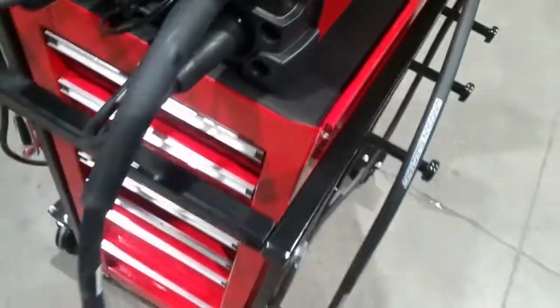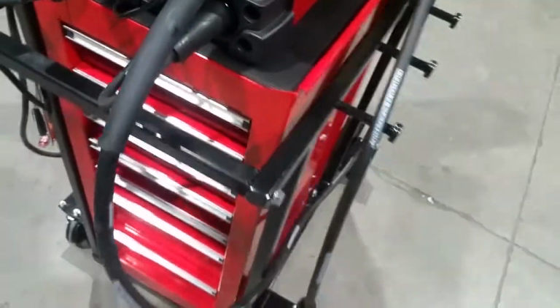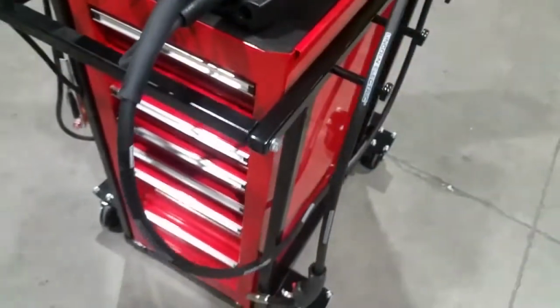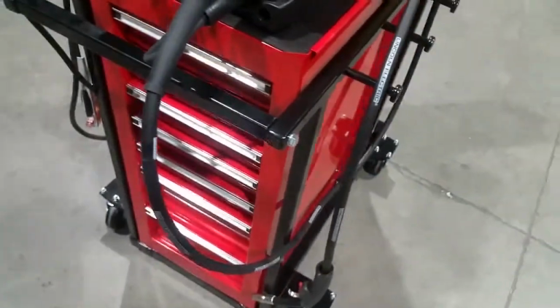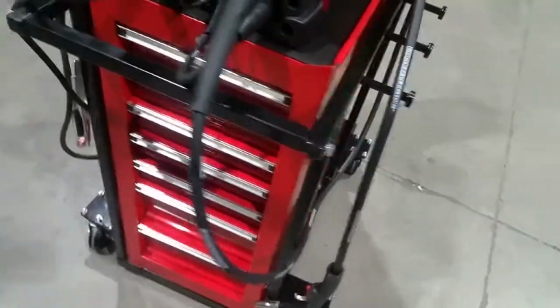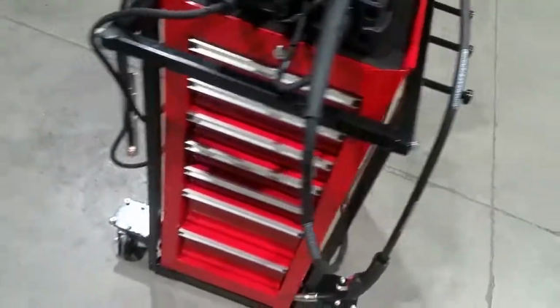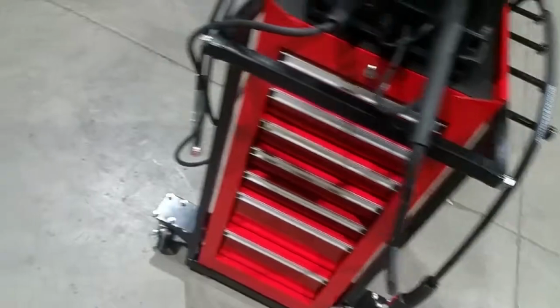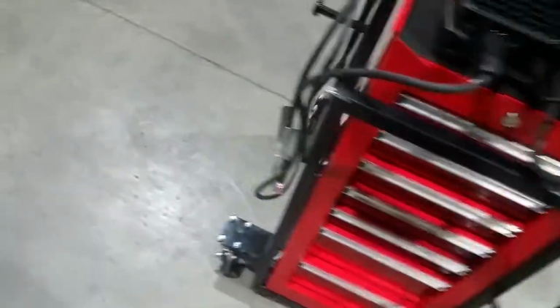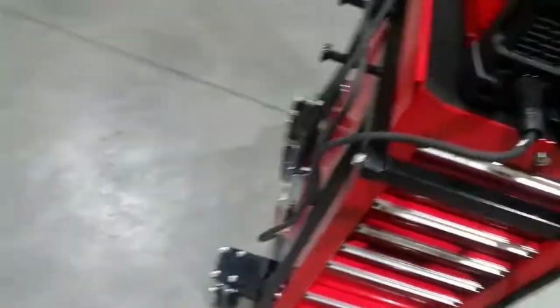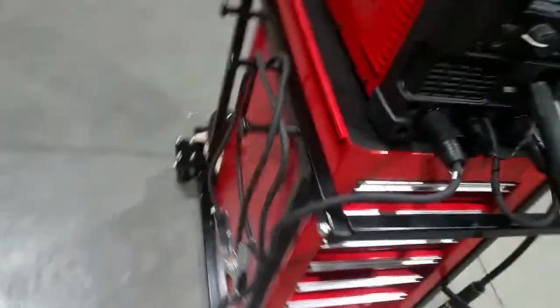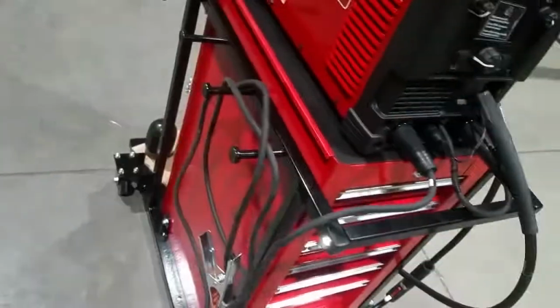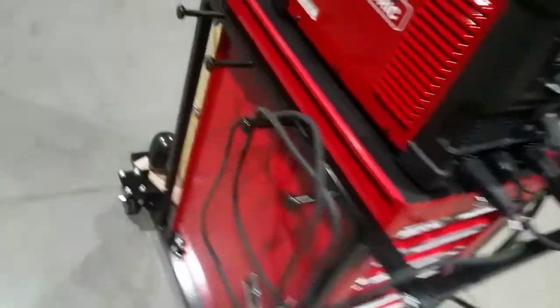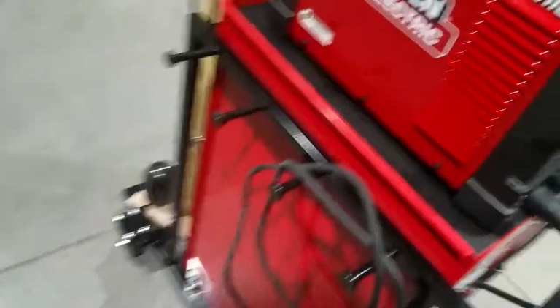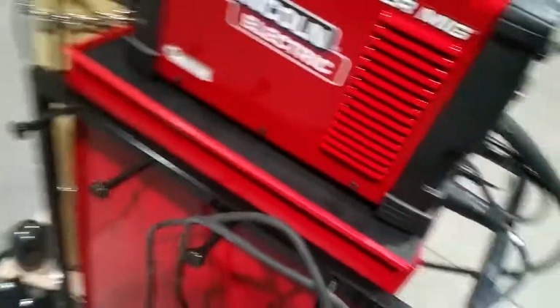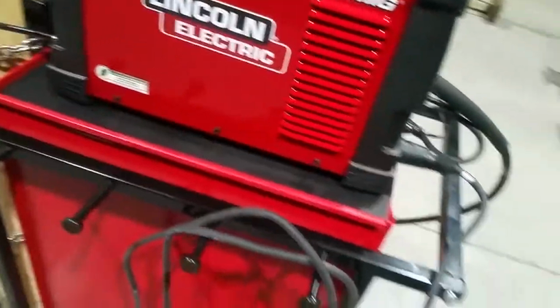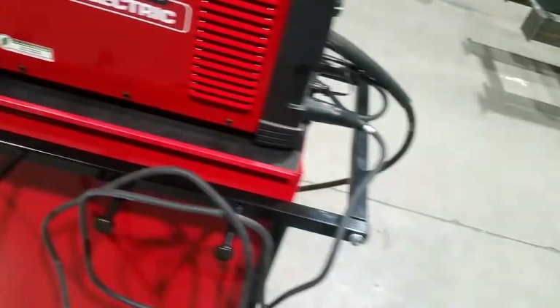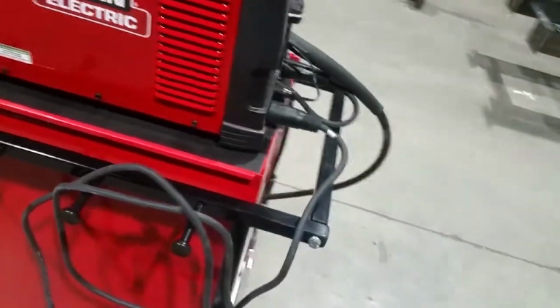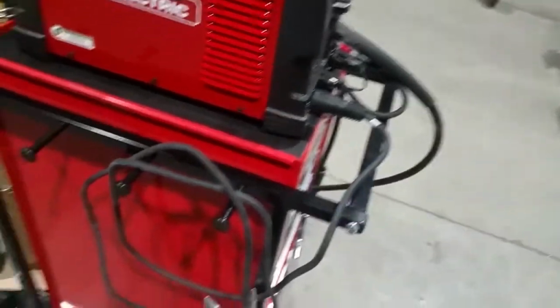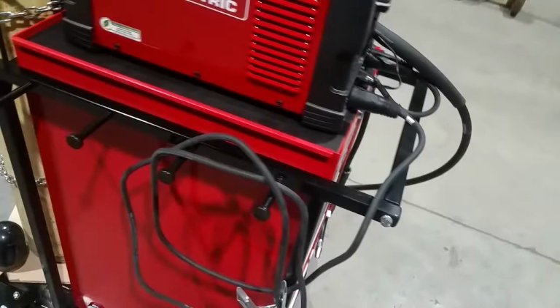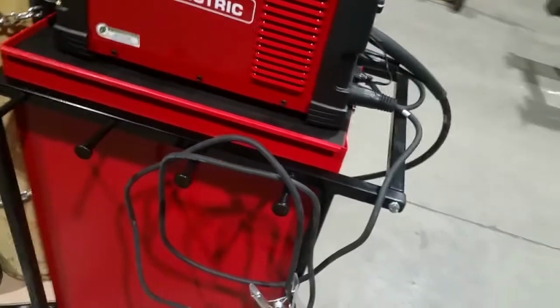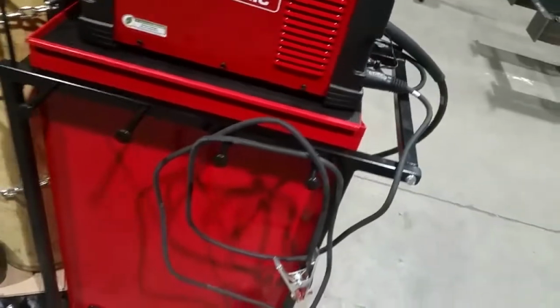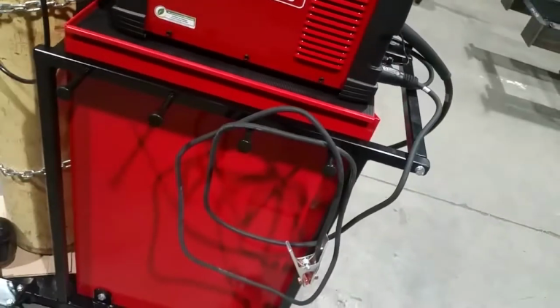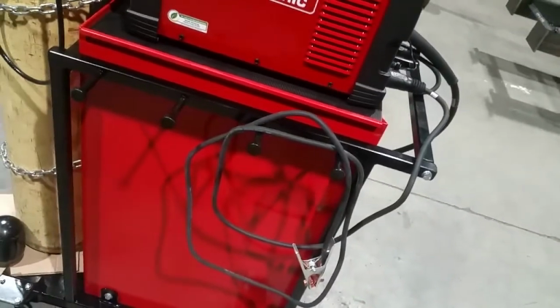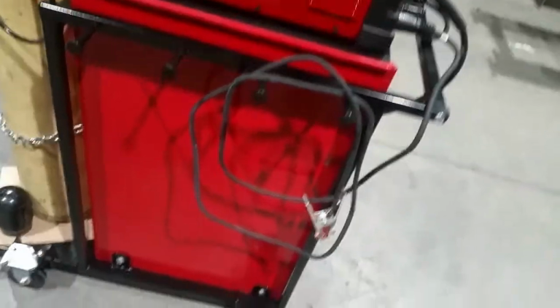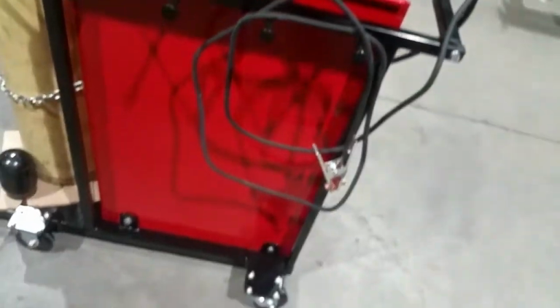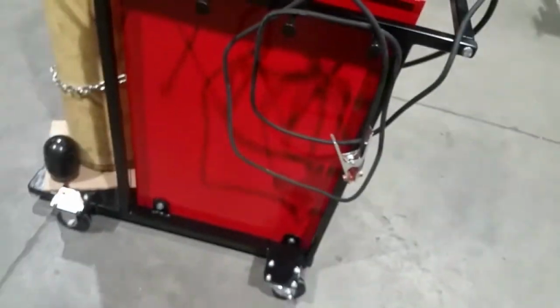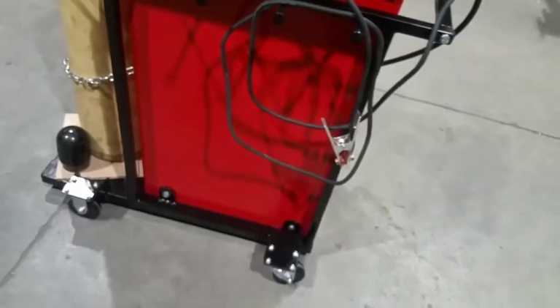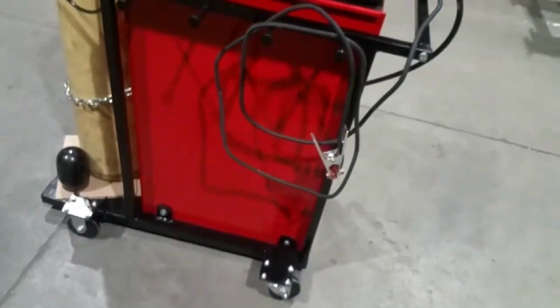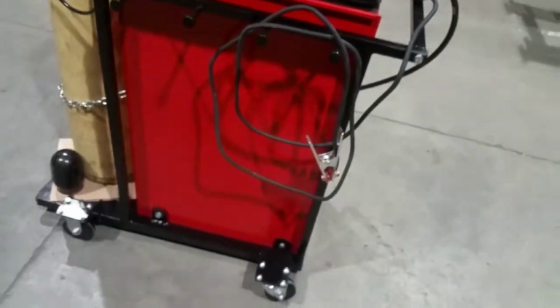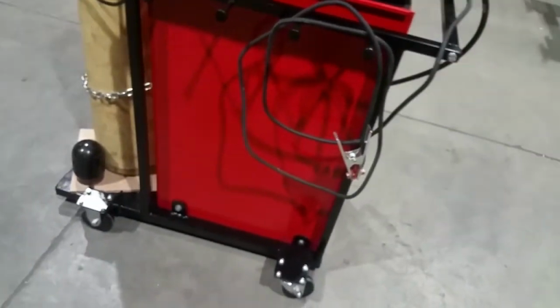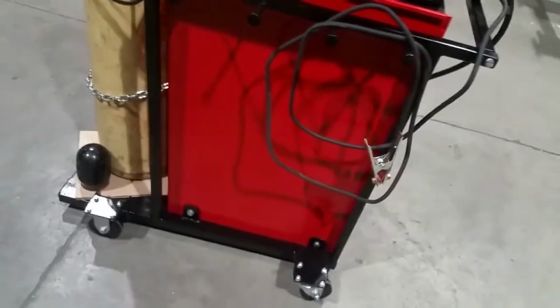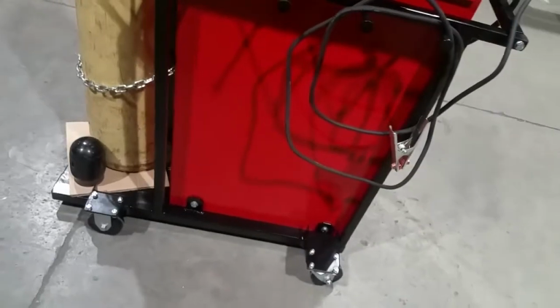I just got the frame back from powder coating and I'm glad I did that. 57moto said, 'Just bite the bullet and do it.' That's what I done and I'm extremely happy with it.